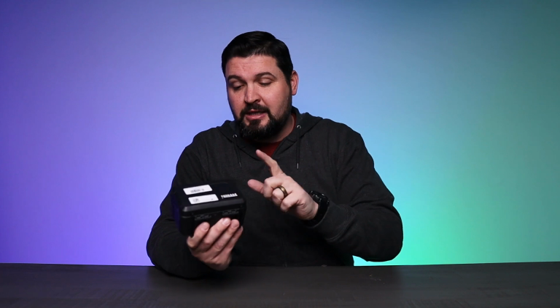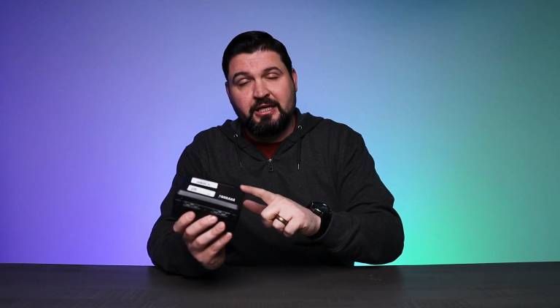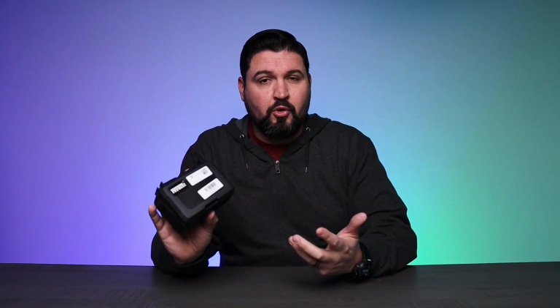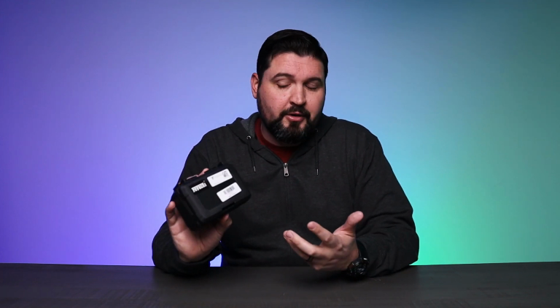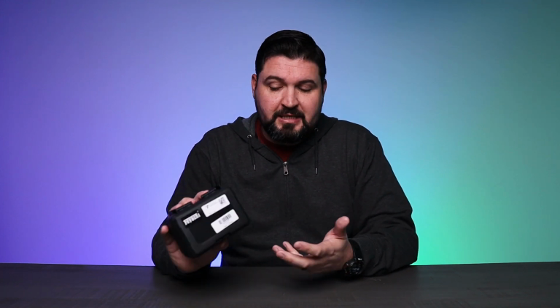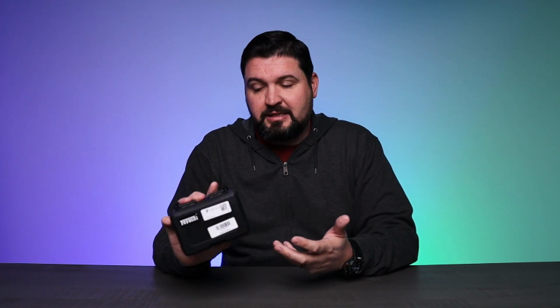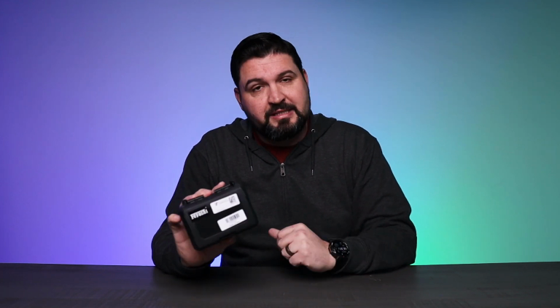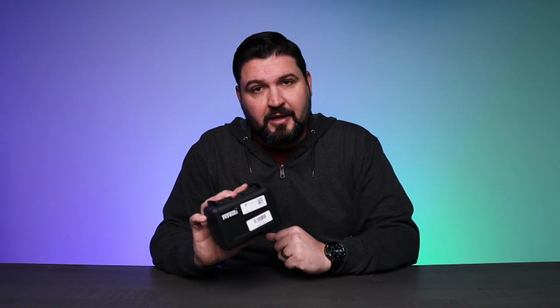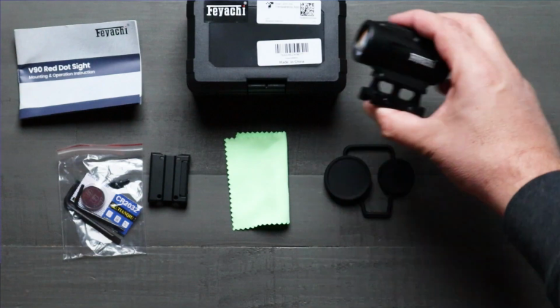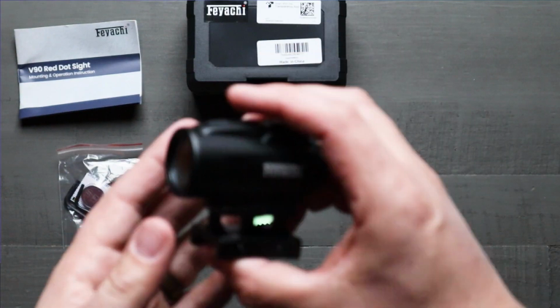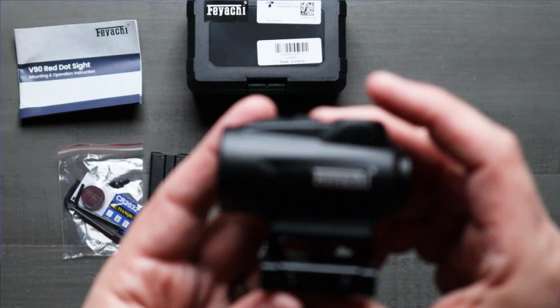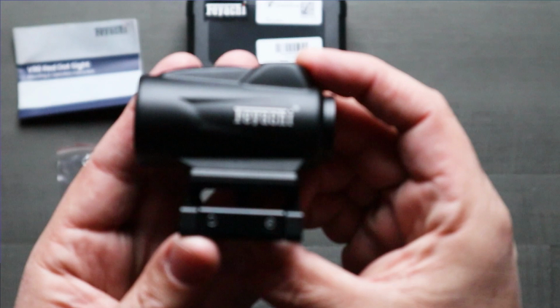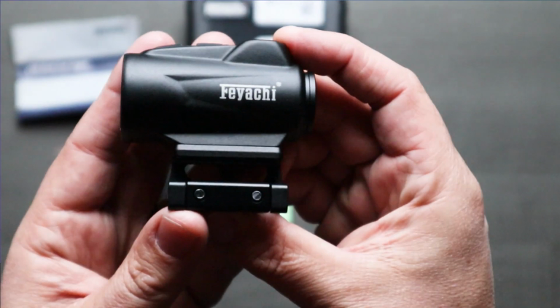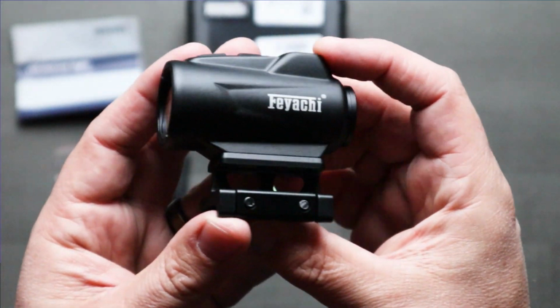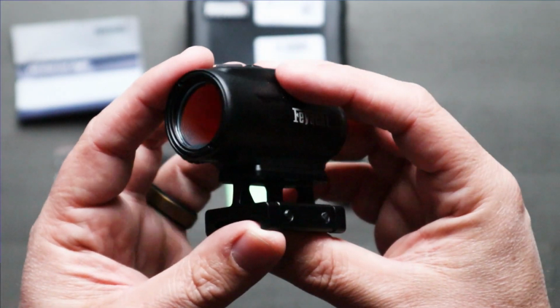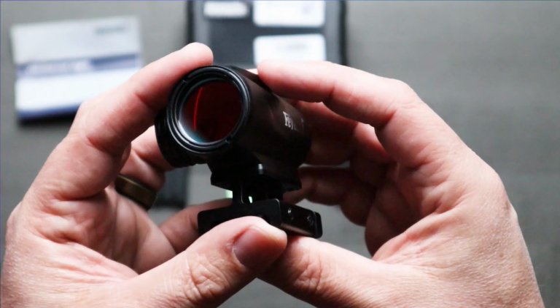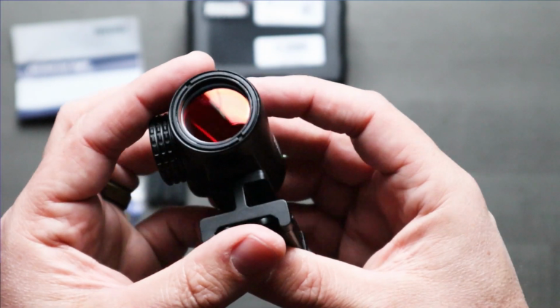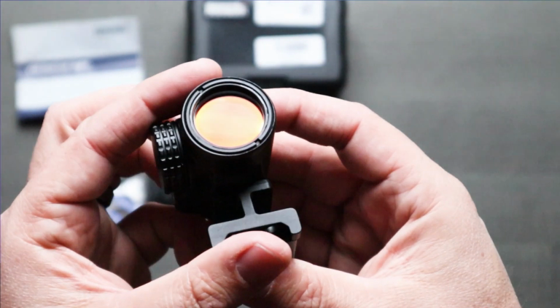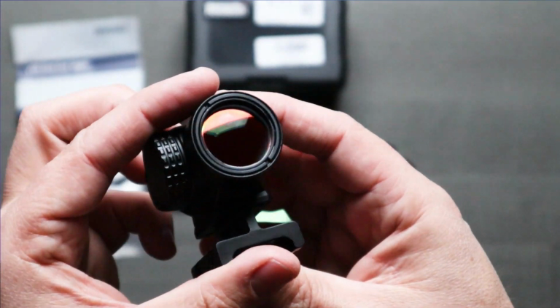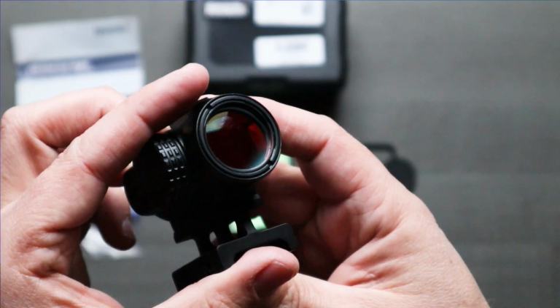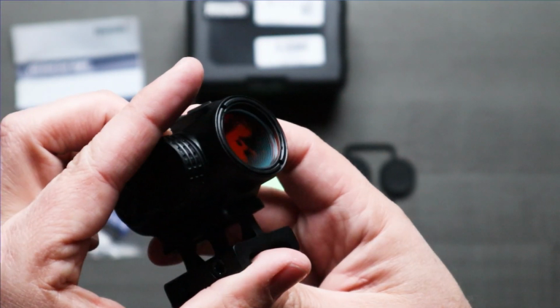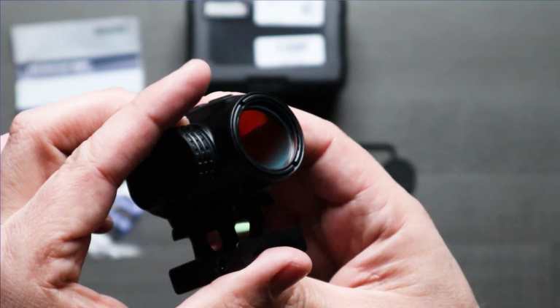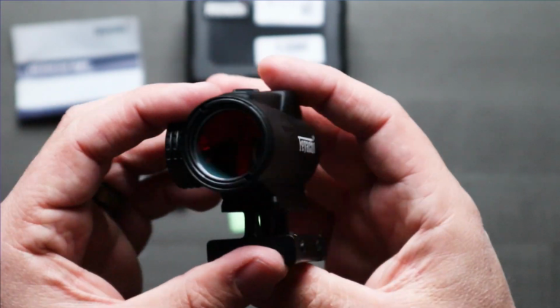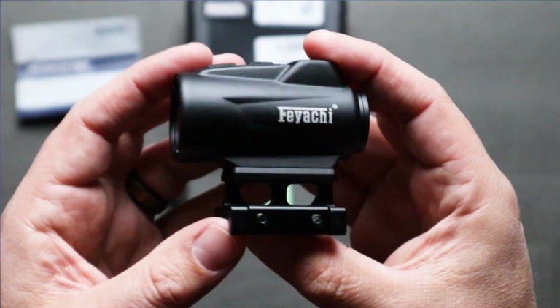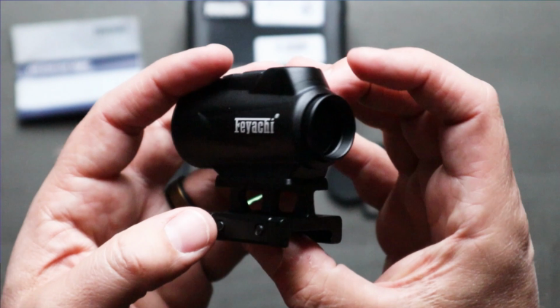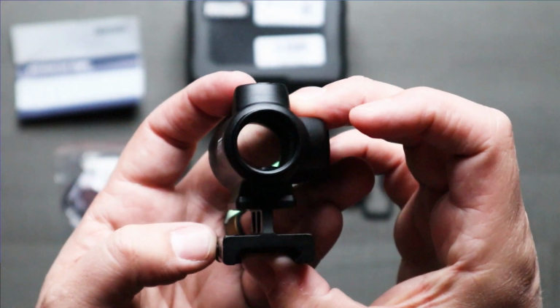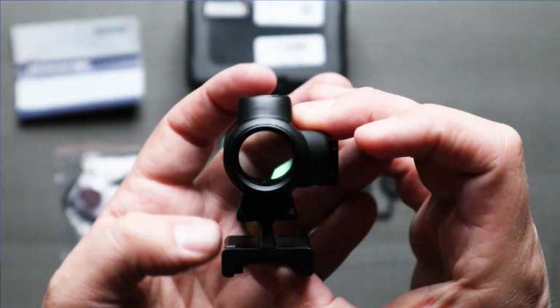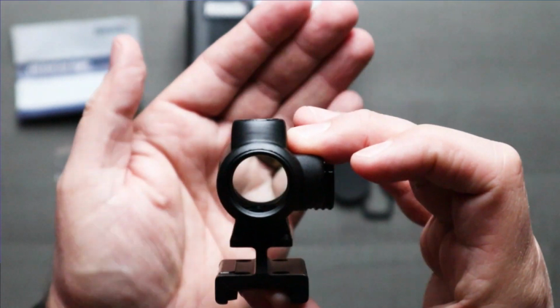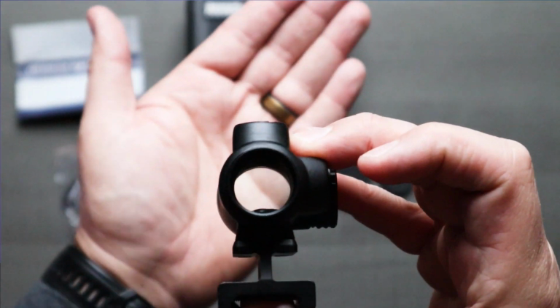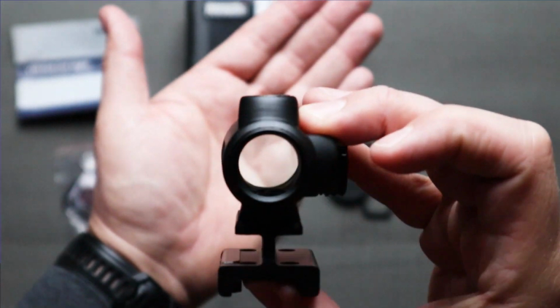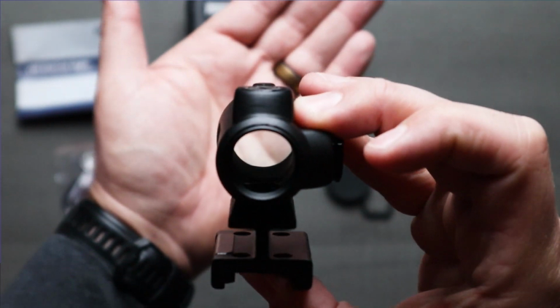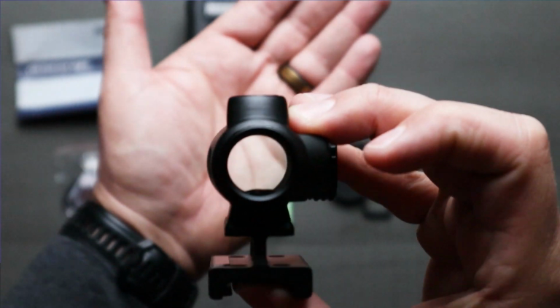Let me tell you a little bit more about the specs and what it's capable of. With a 25 millimeter objective lens and multi-coated lenses, it delivers a very clear, bright view, ensuring very clear MOA accuracy and precise targeting.